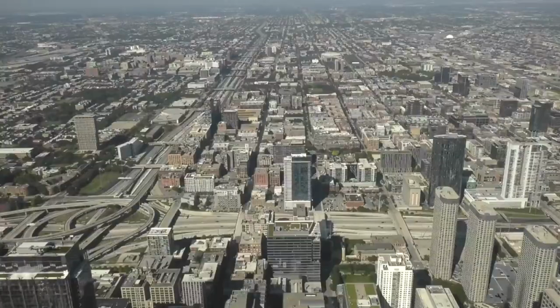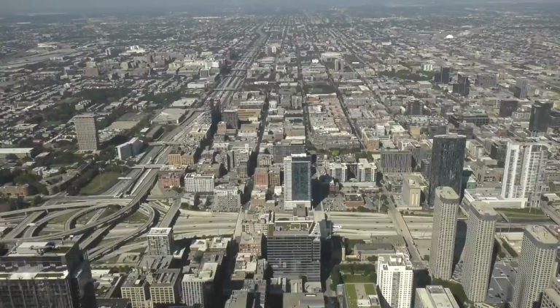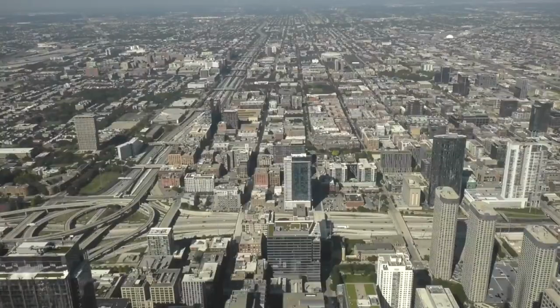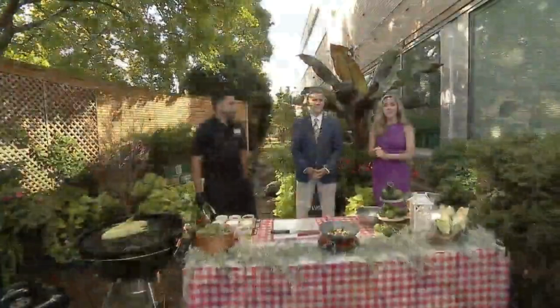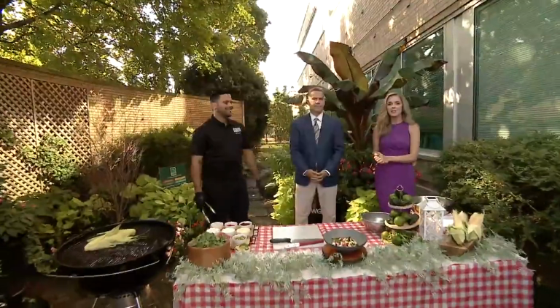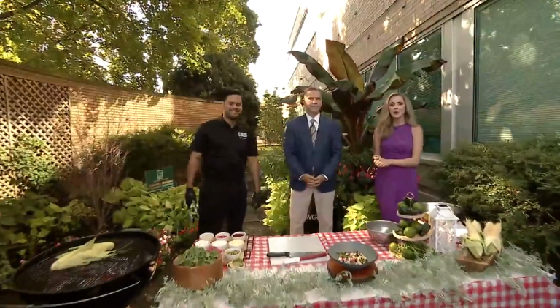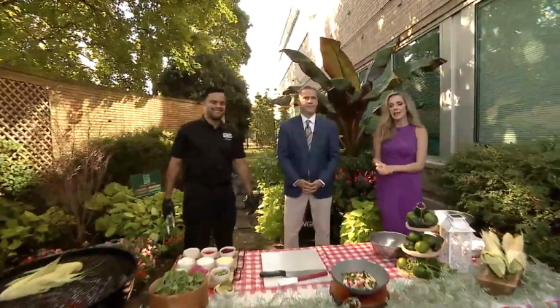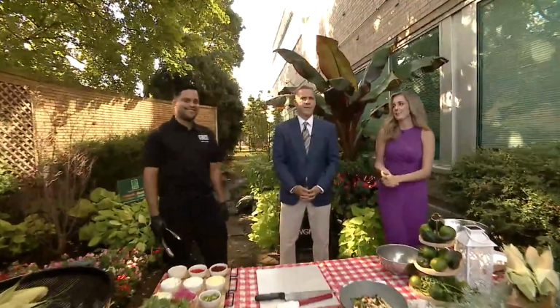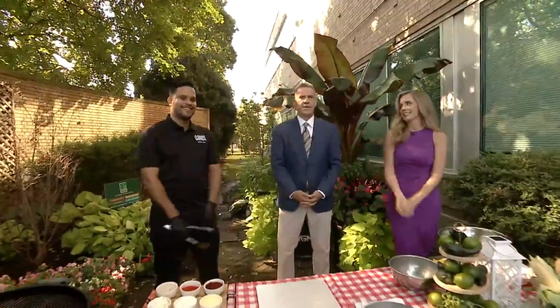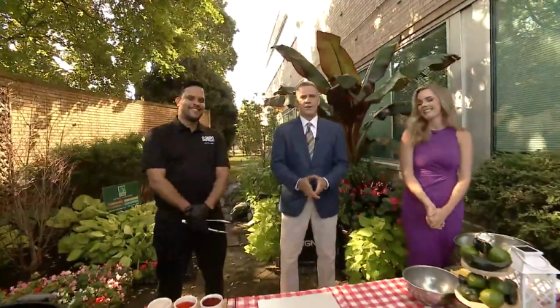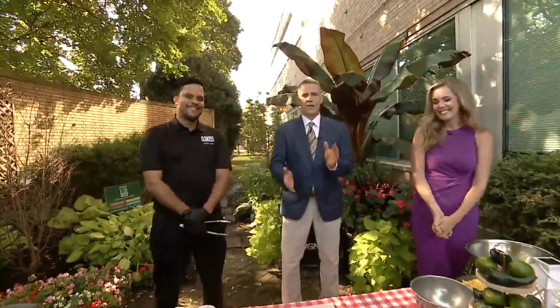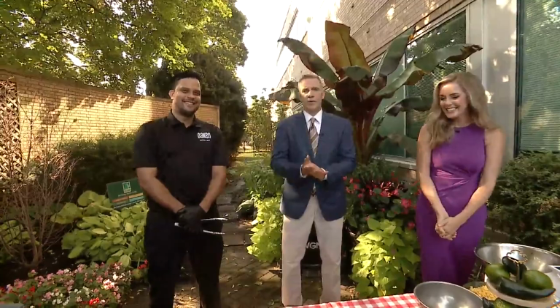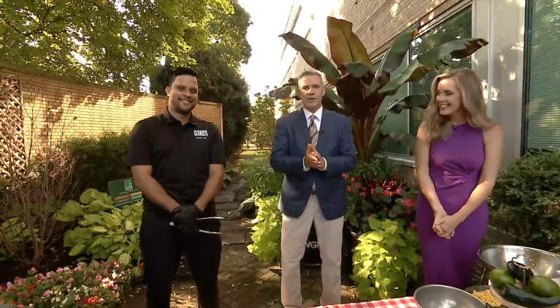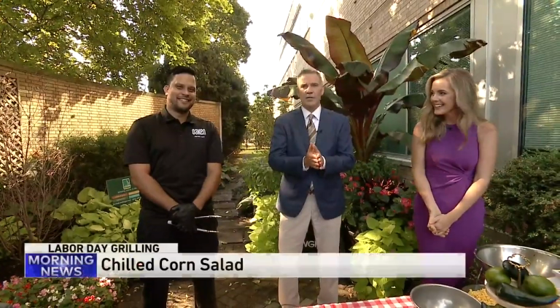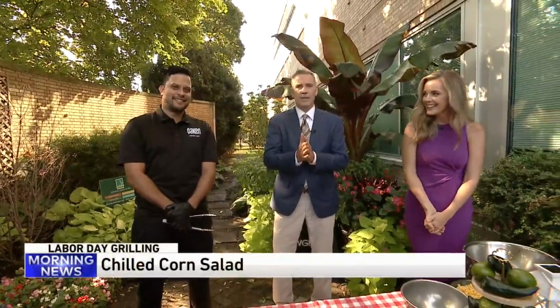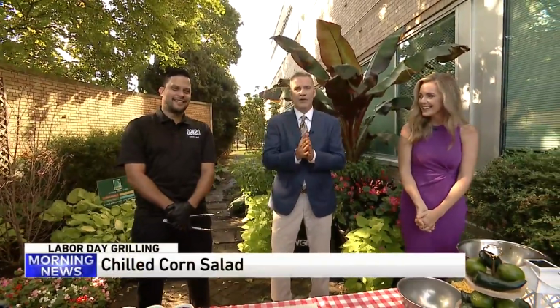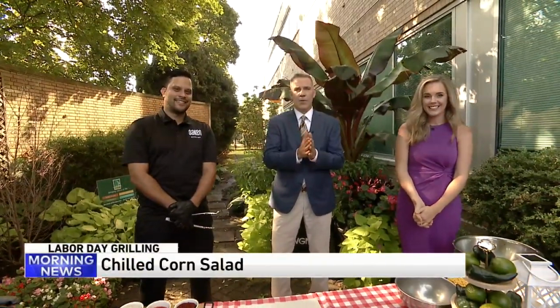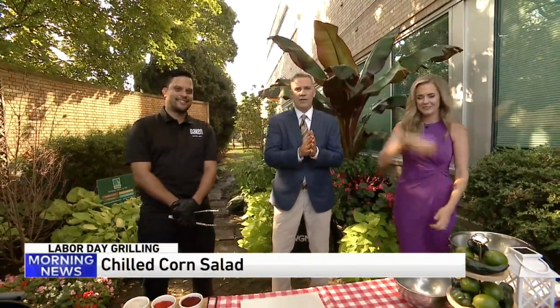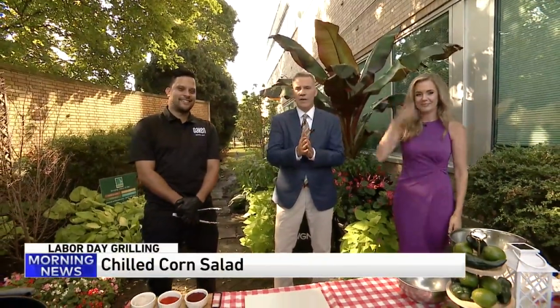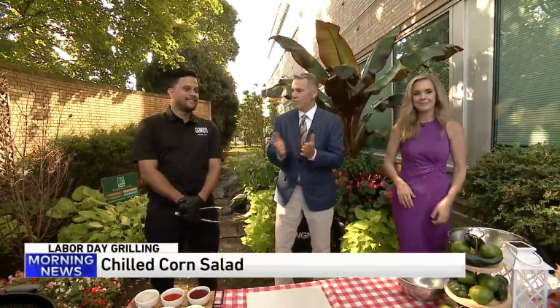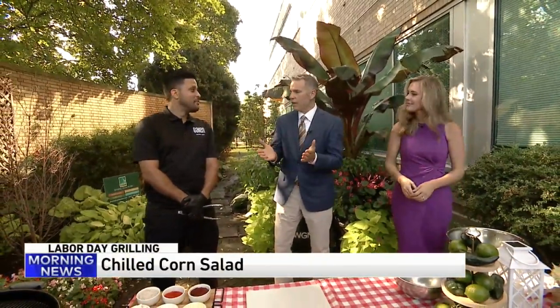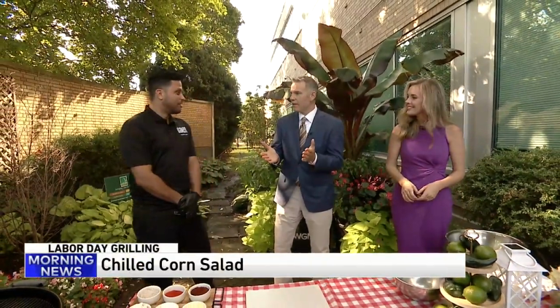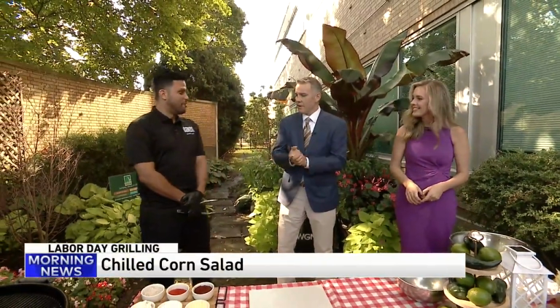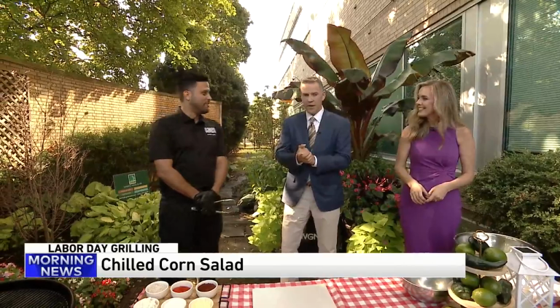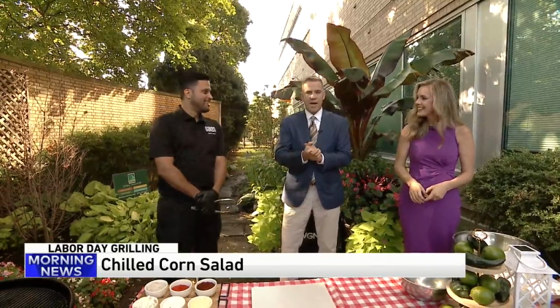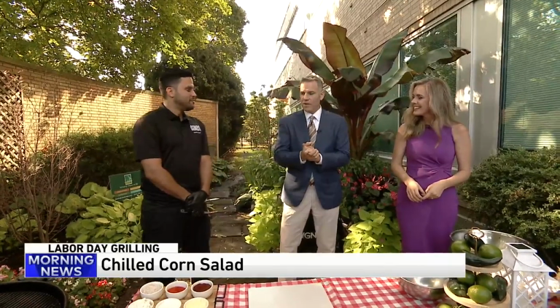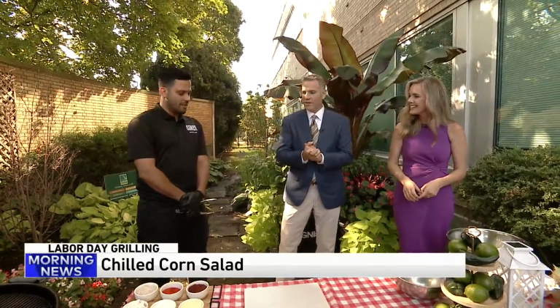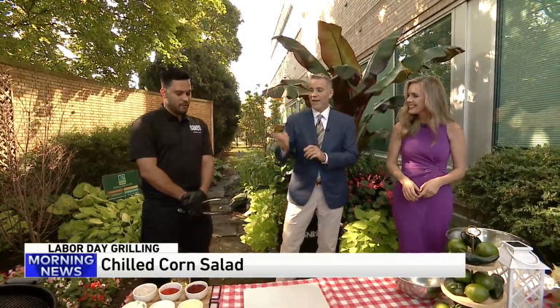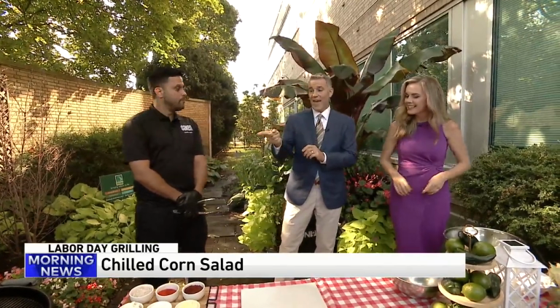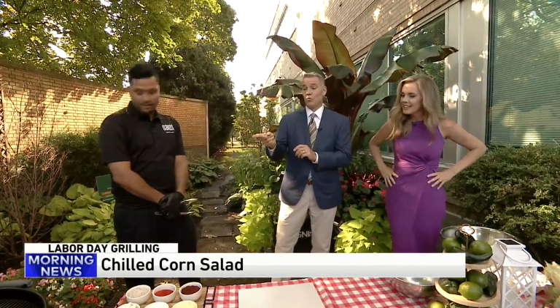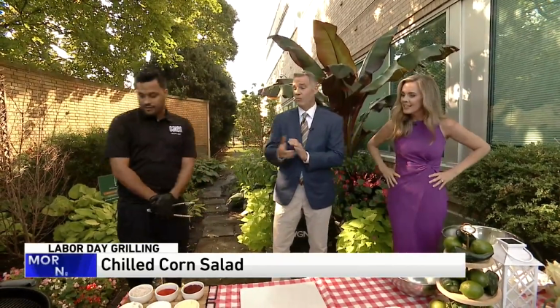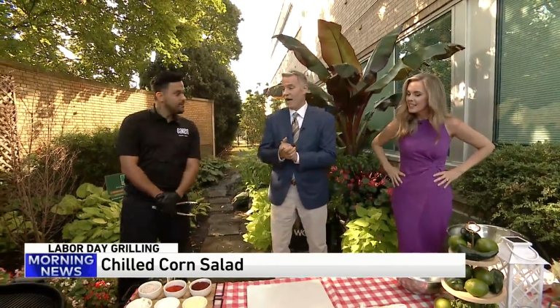Welcome back. We are out here learning to make chilled corn salad this morning. Chef Christian from the Forrester Hotel's Oakton Bistro and Bar is here. Good morning, good to have you with us. Thank you so much for having me.